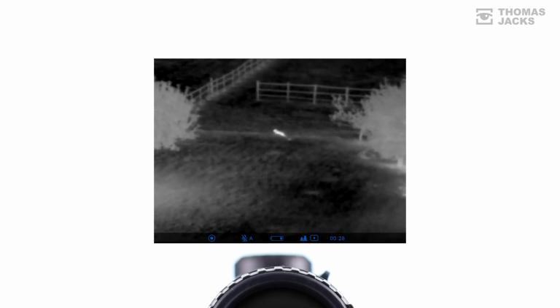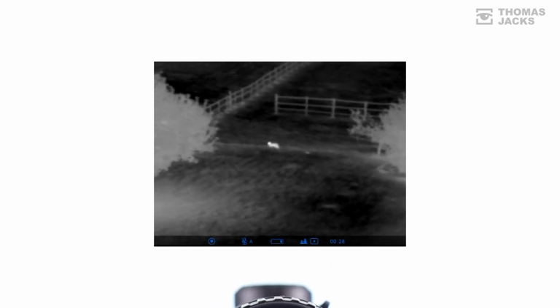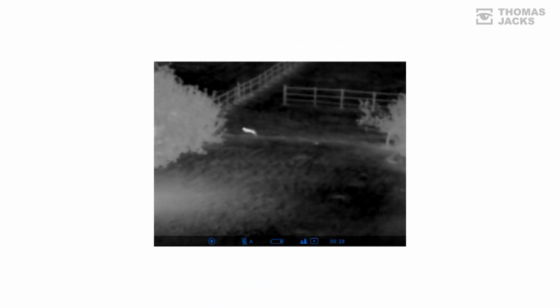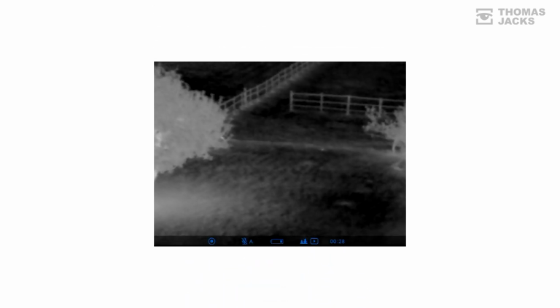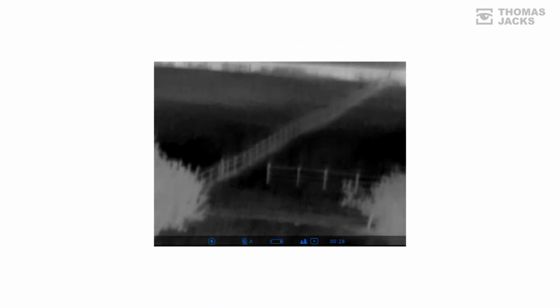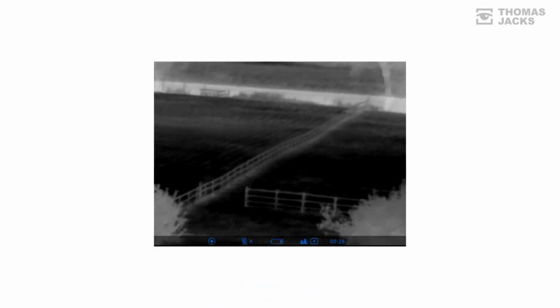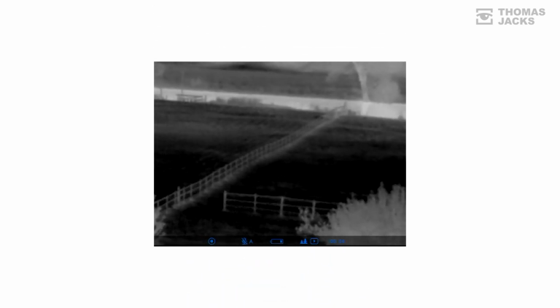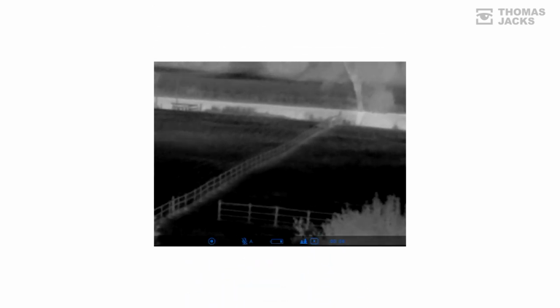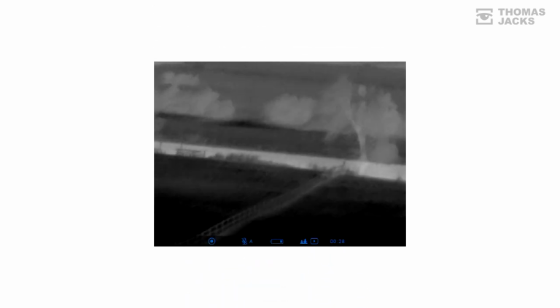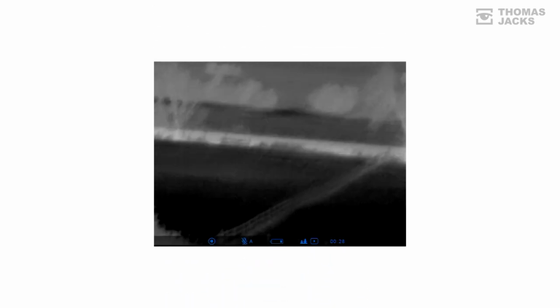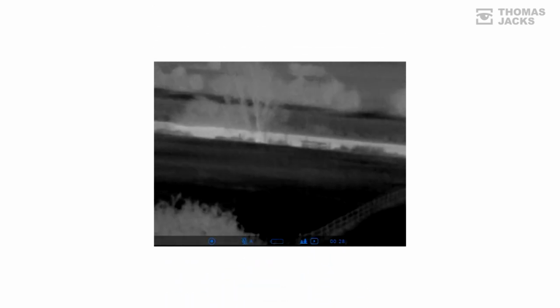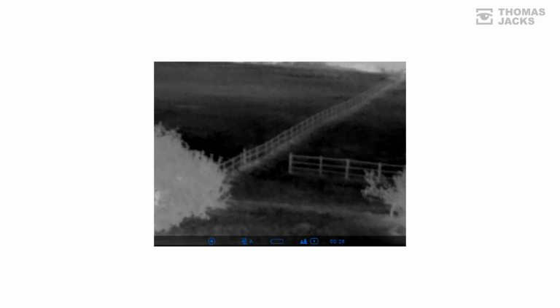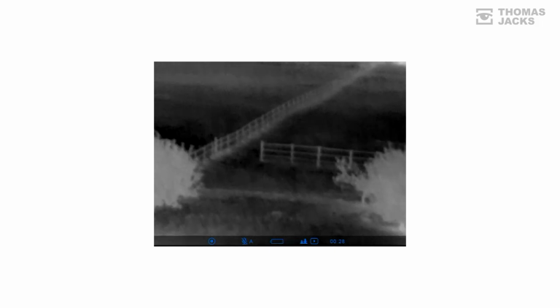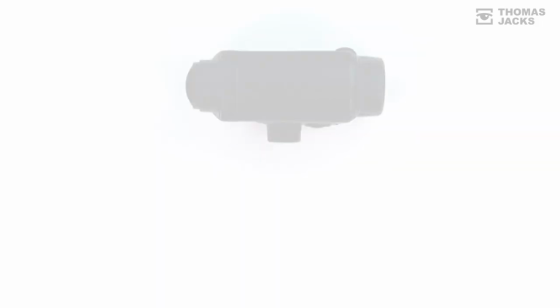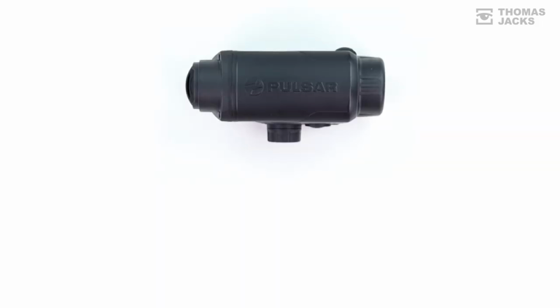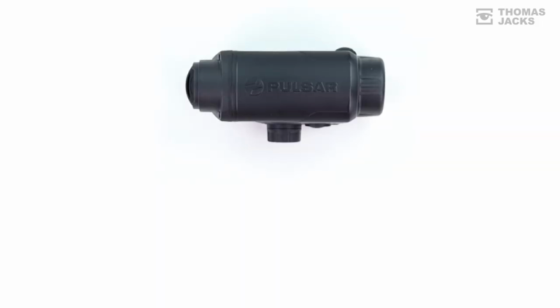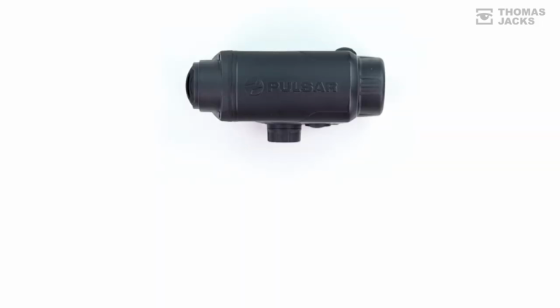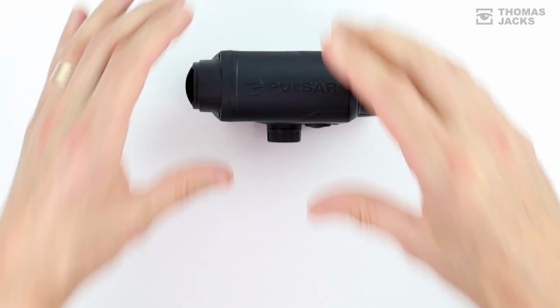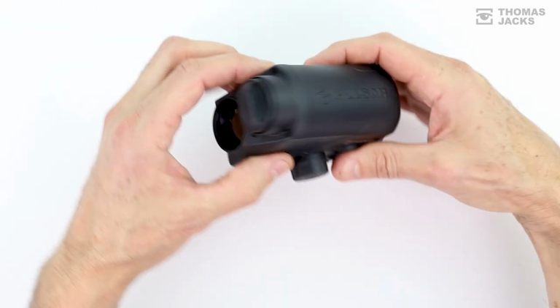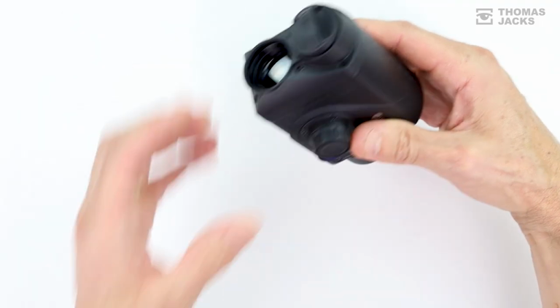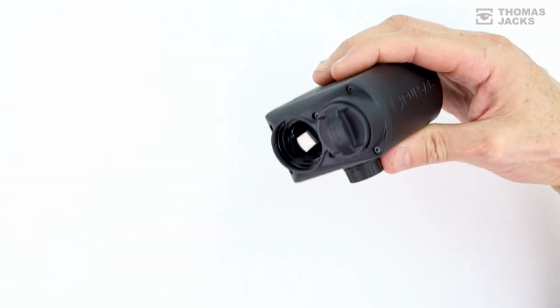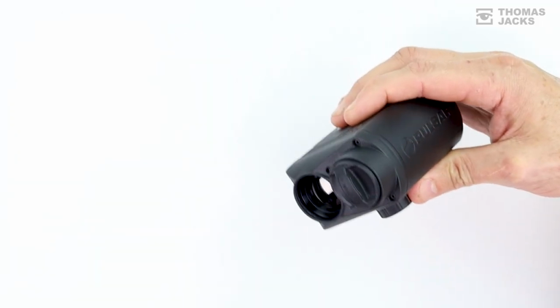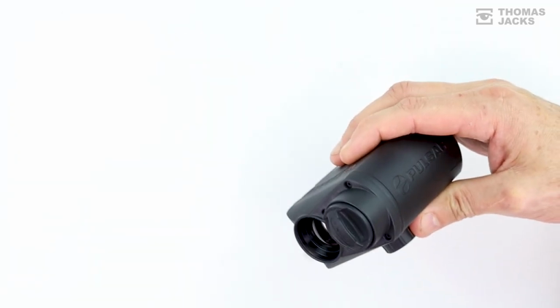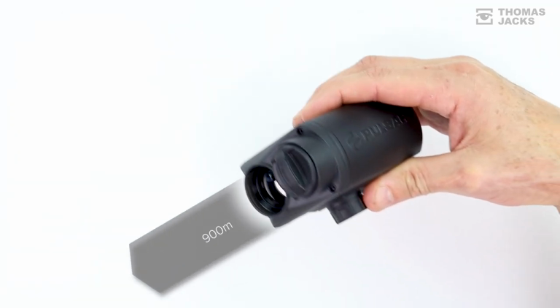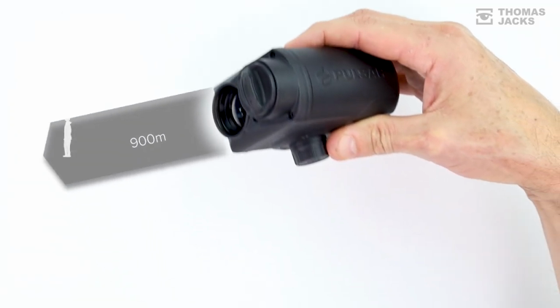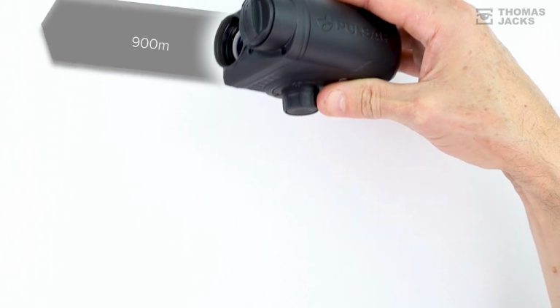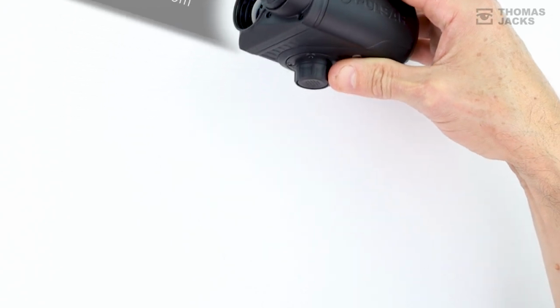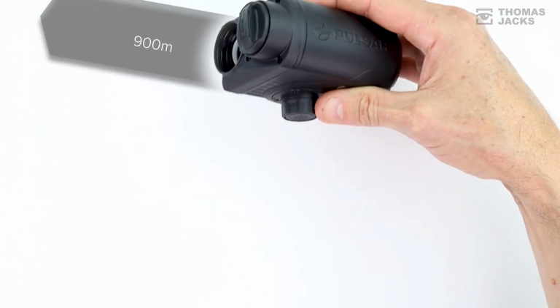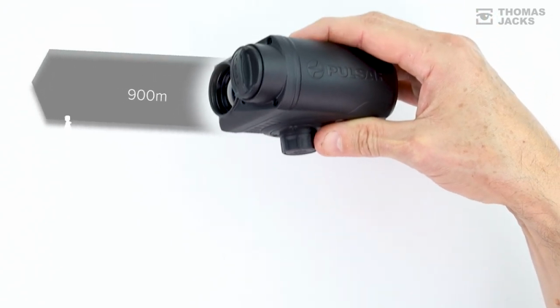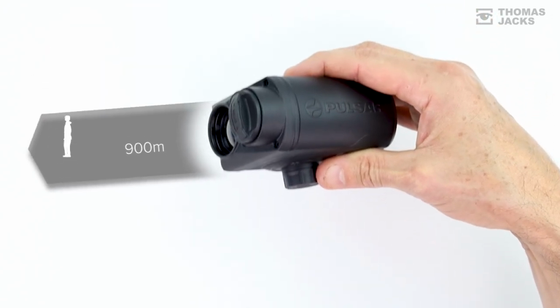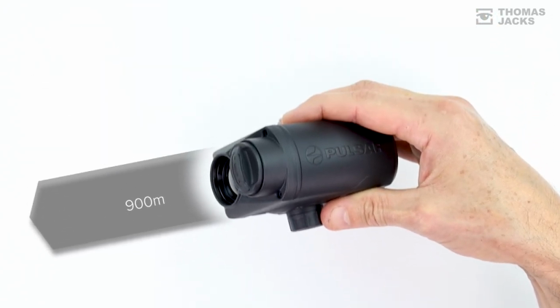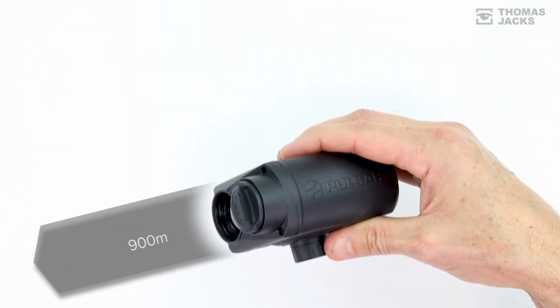You can record on the inbuilt memory and share on your phone with Pulsar Streamvision. It's got a fast f/1.2 30 millimeter wide-angle lens, which helps the Proton detect a man-sized object 900 meters away.